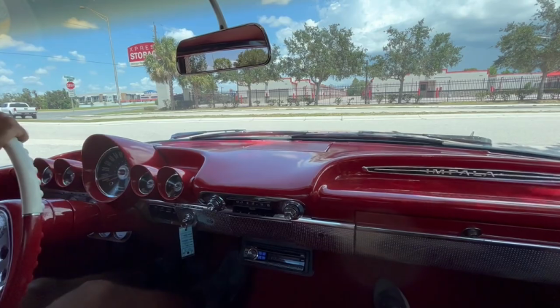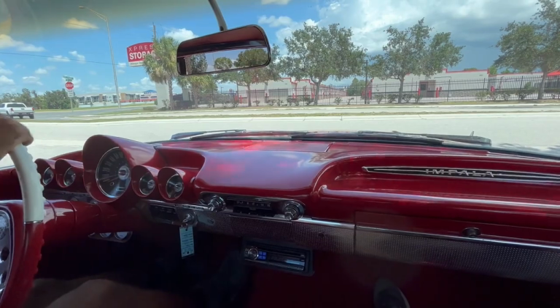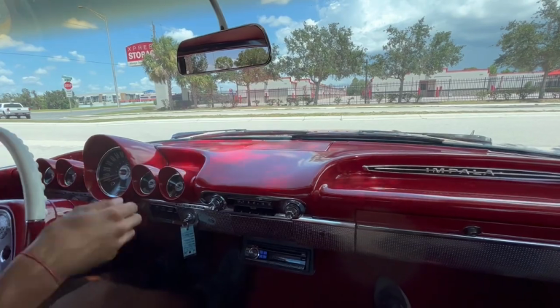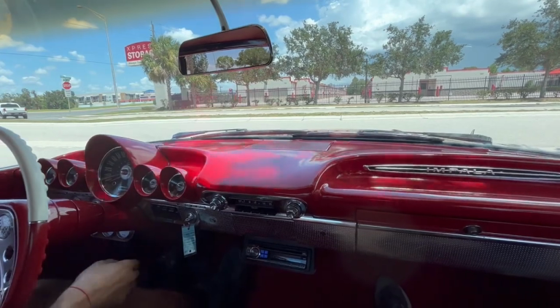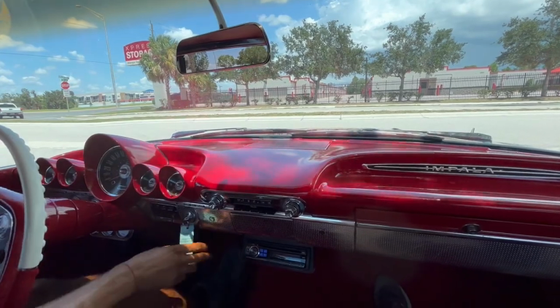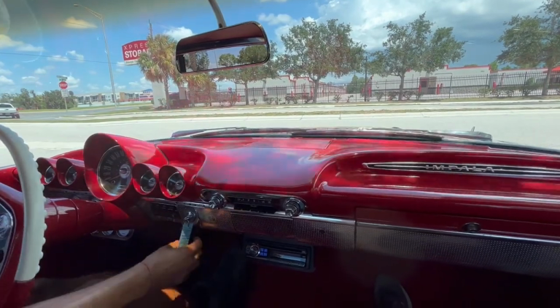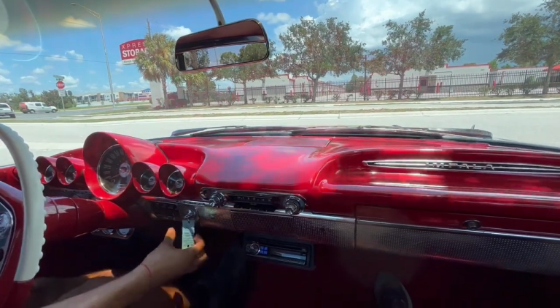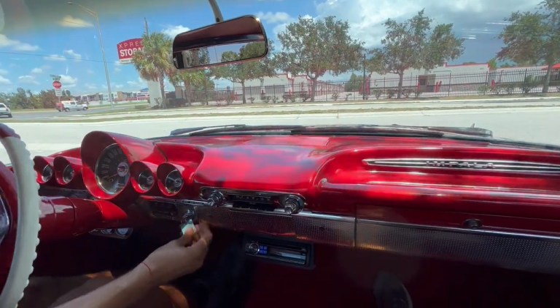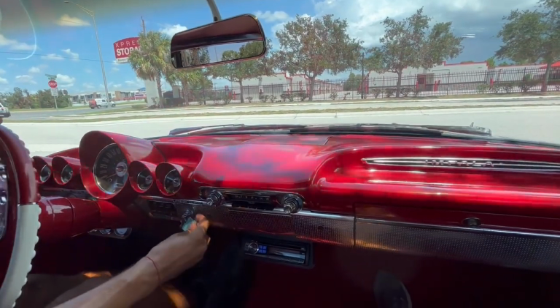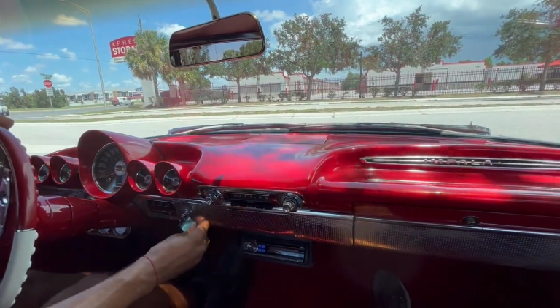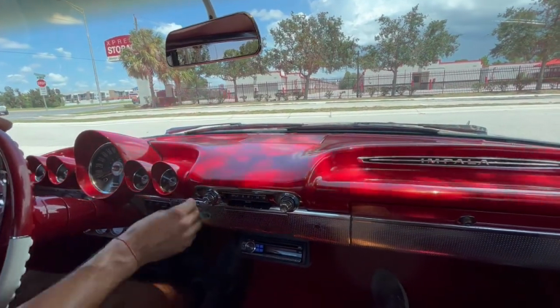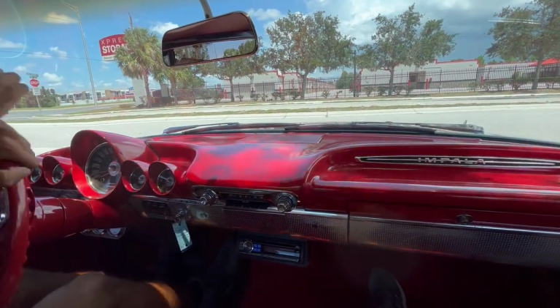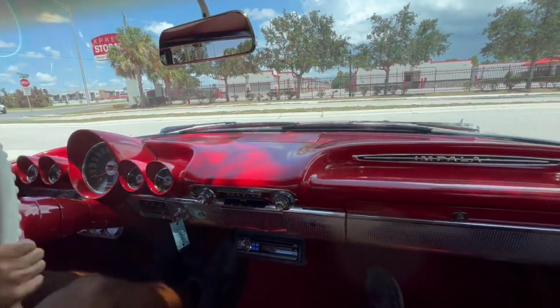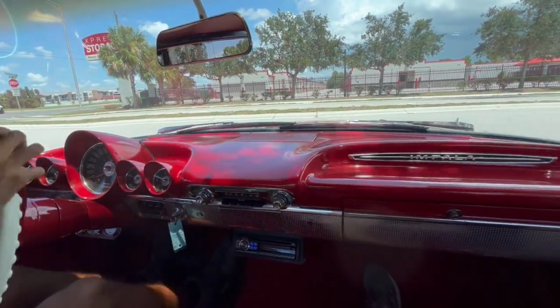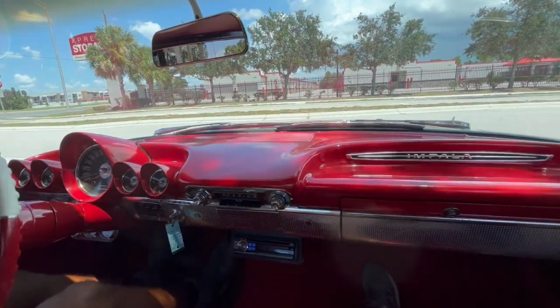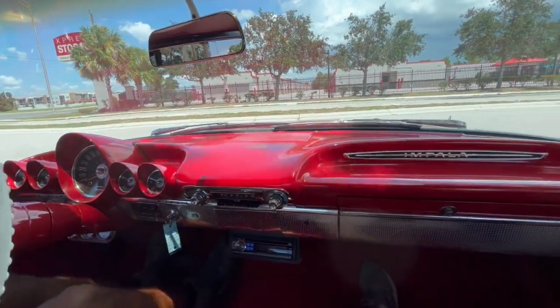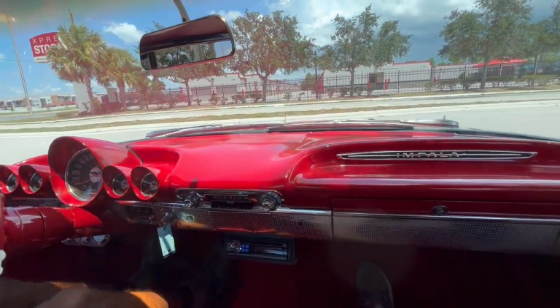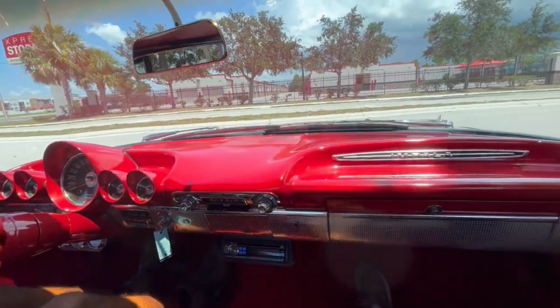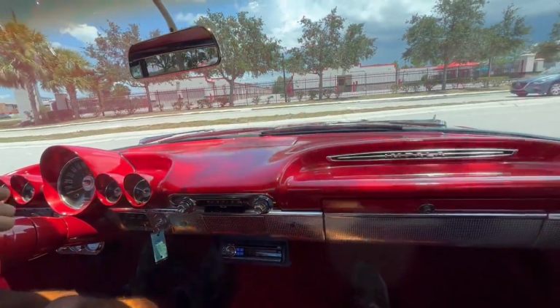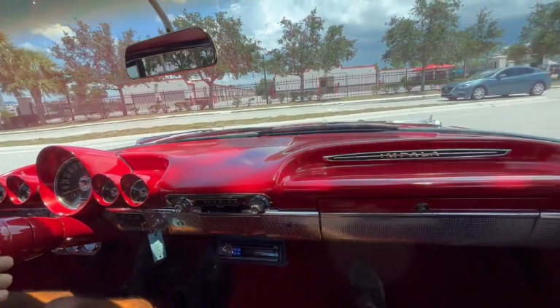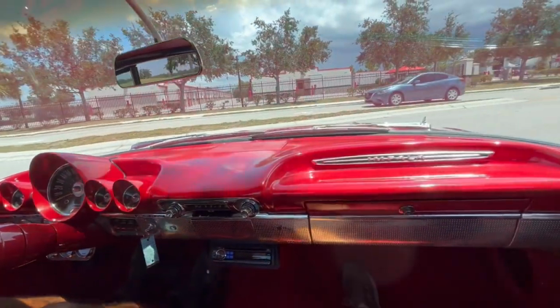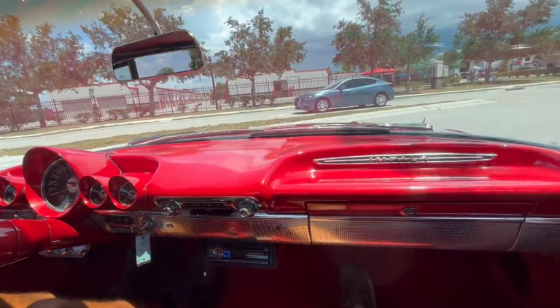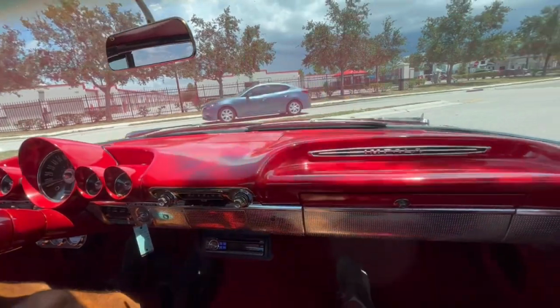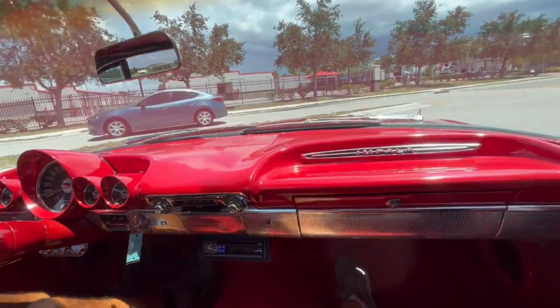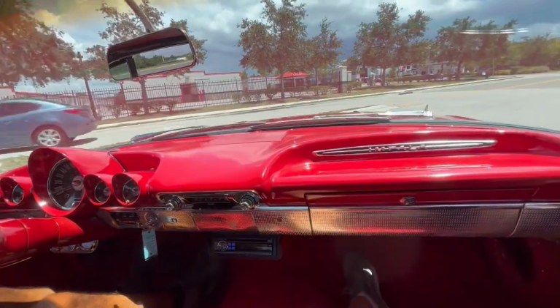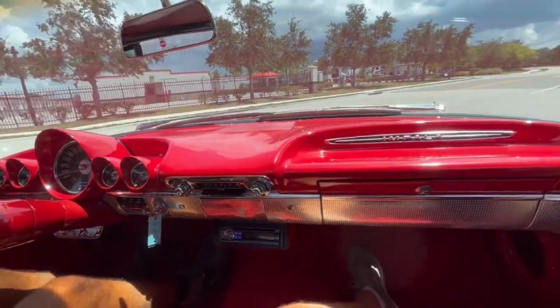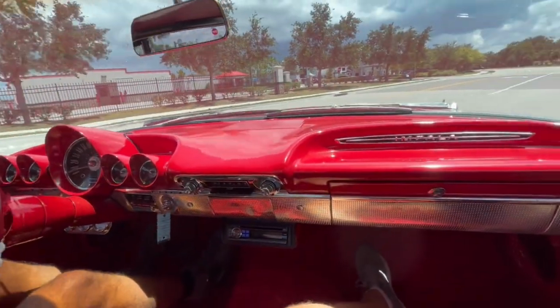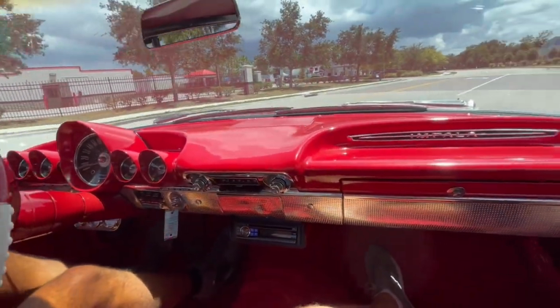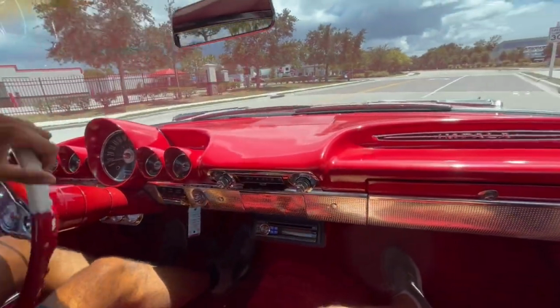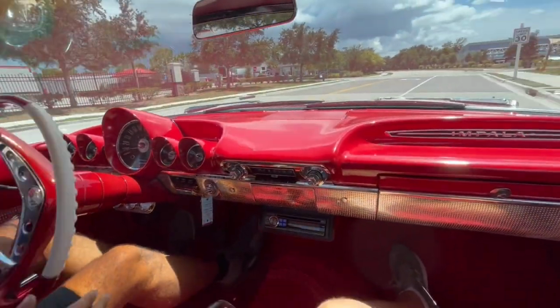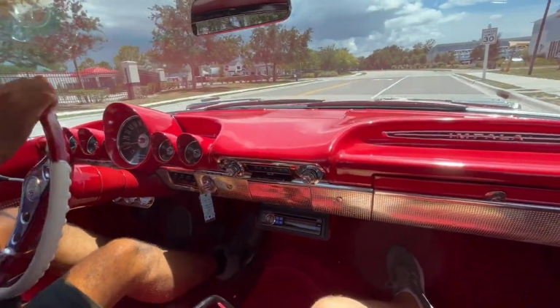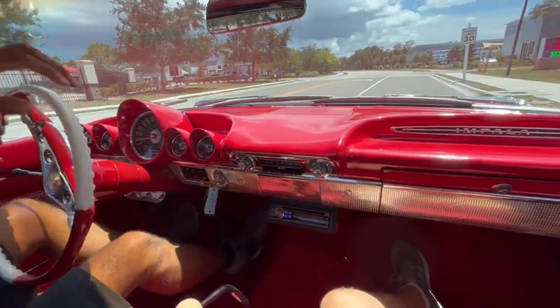All right, everybody, welcome back to Skyway Classics. We're now going for a ride in our 1960 Red Impala with a little red and white interior.